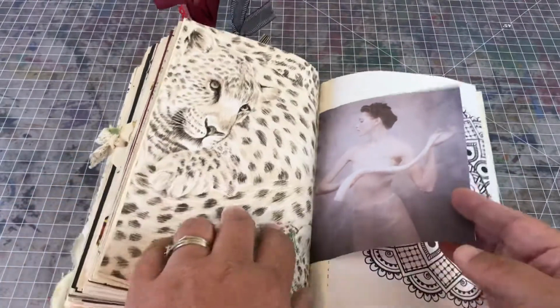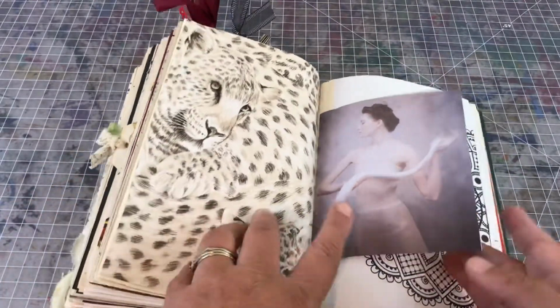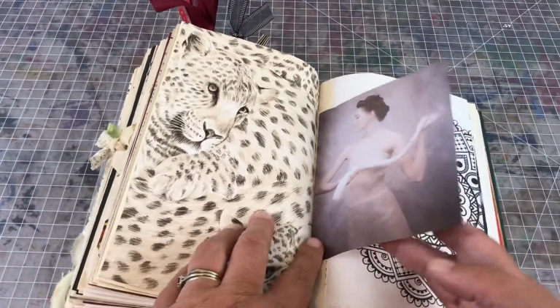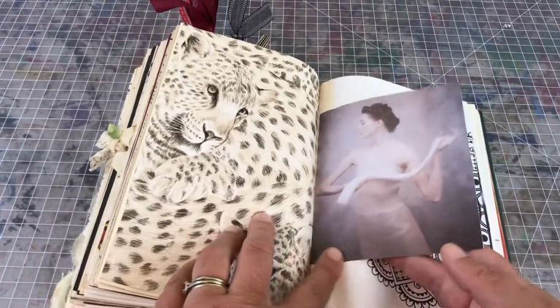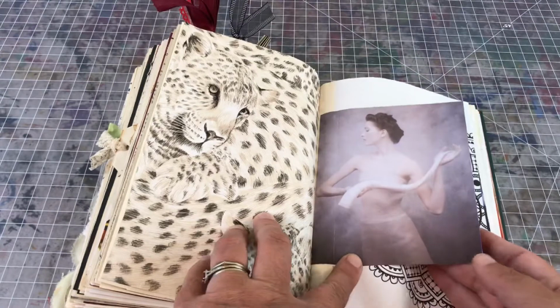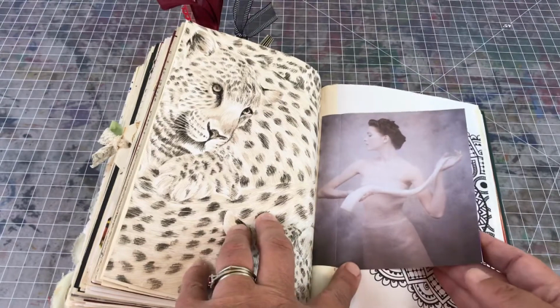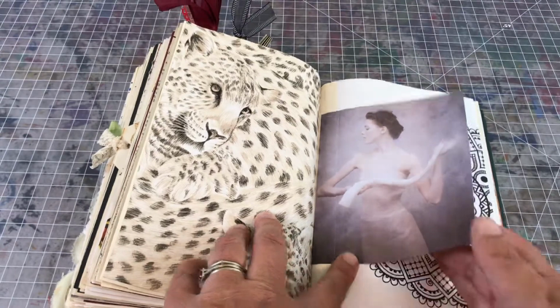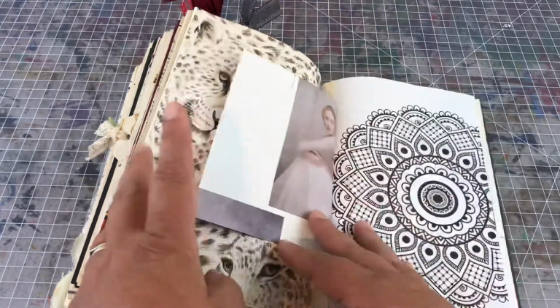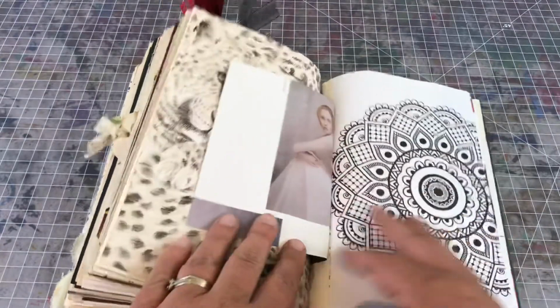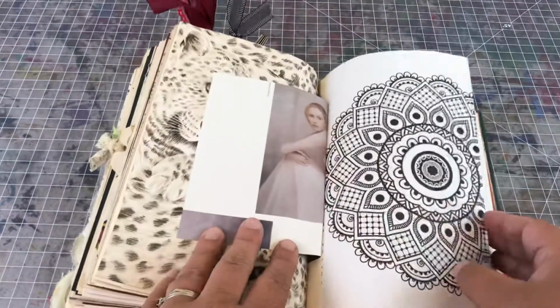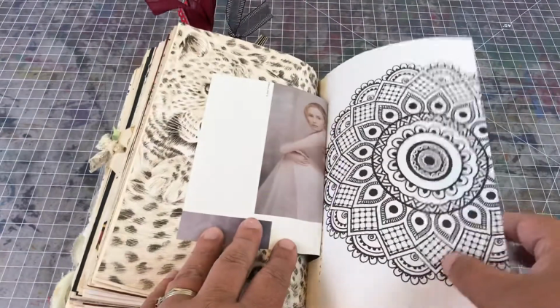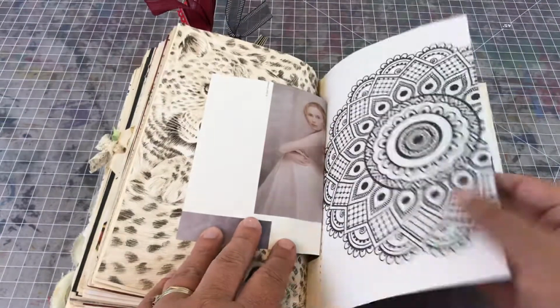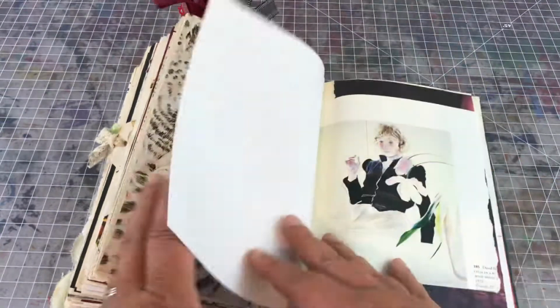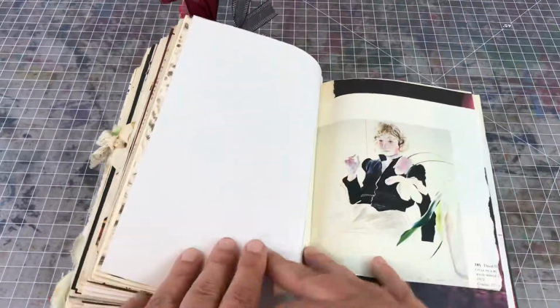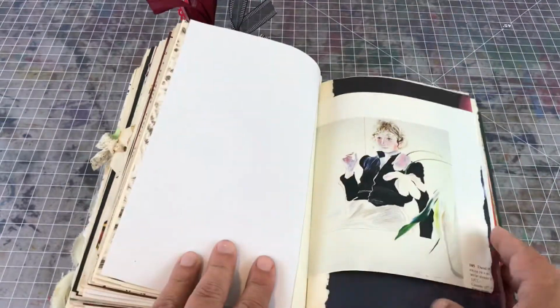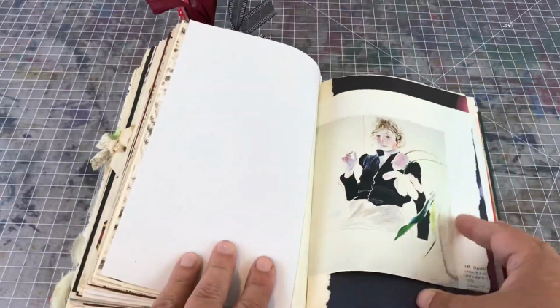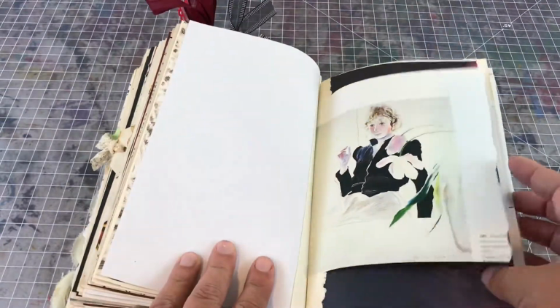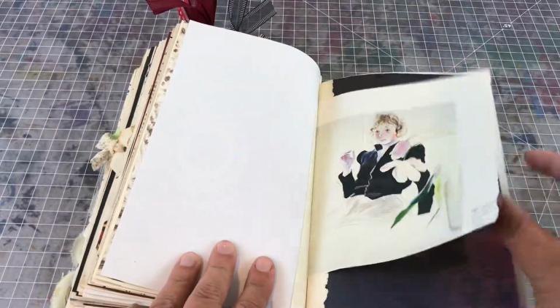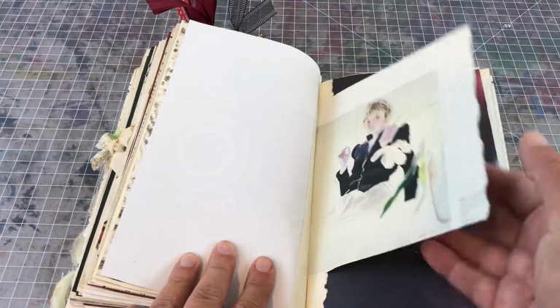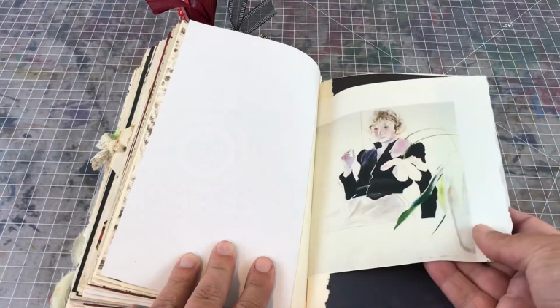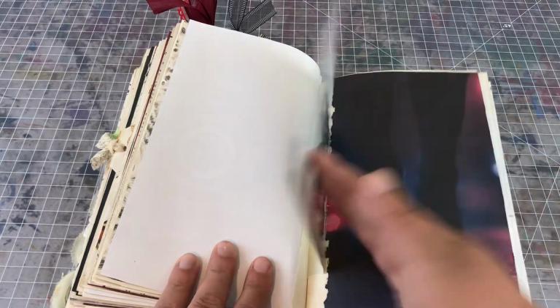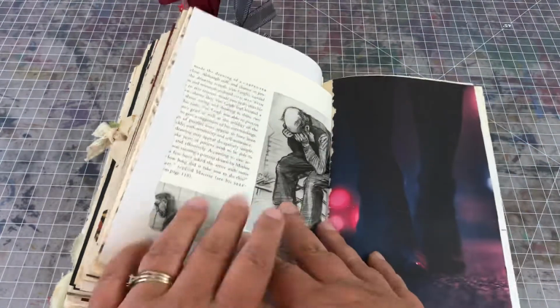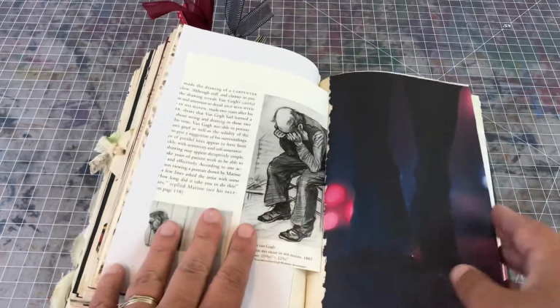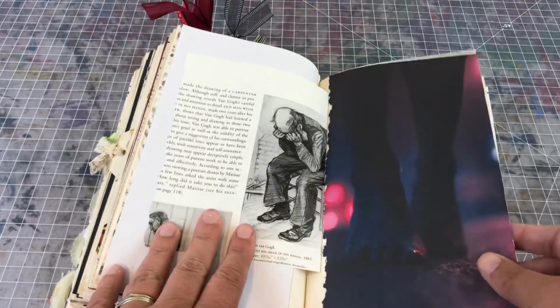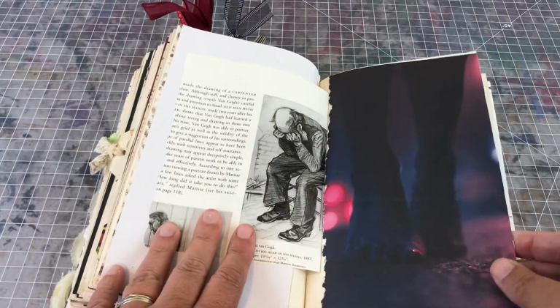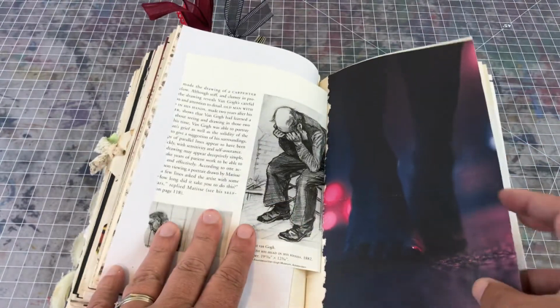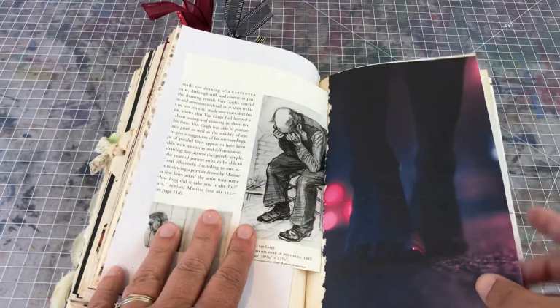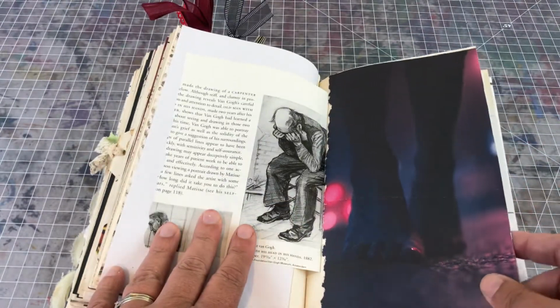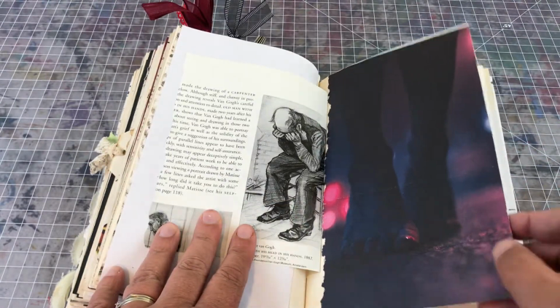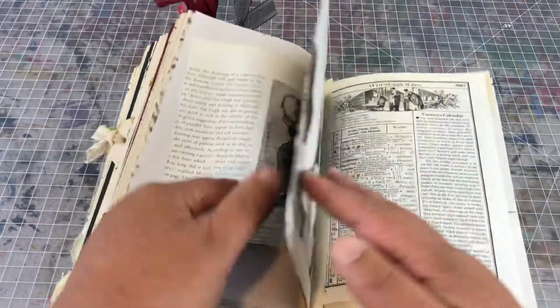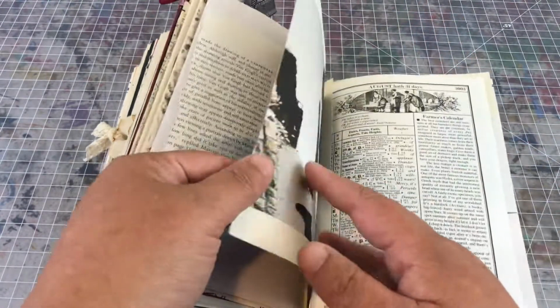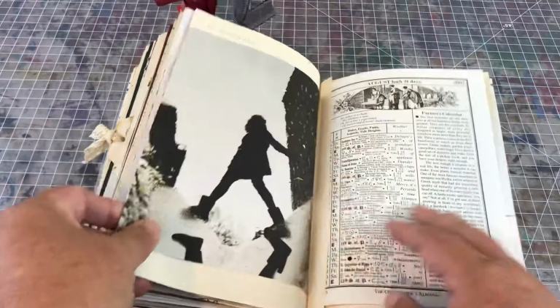There are cats and this woman who's holding a horn. There are lots of legs in this book.